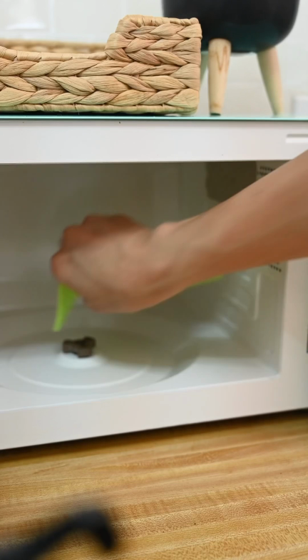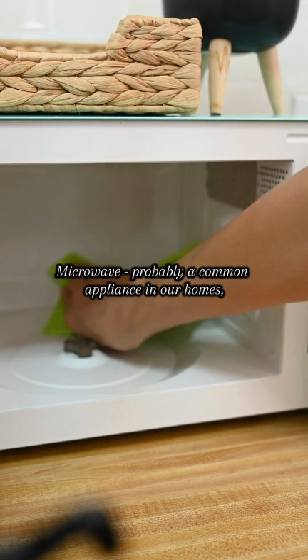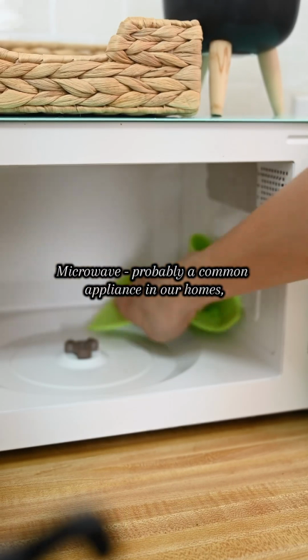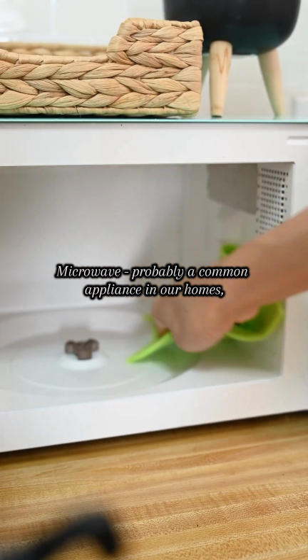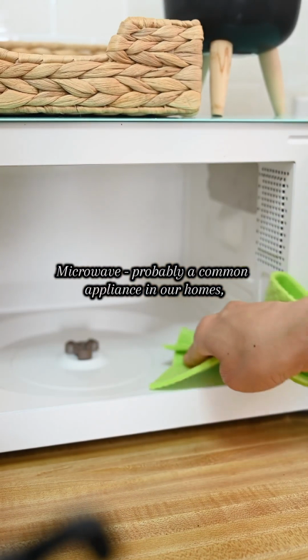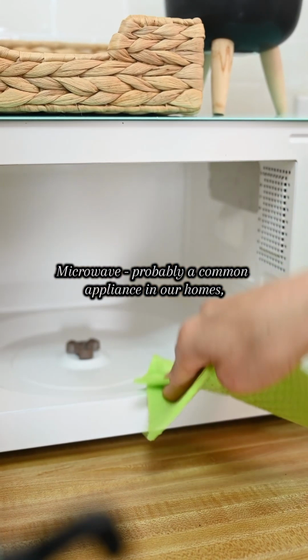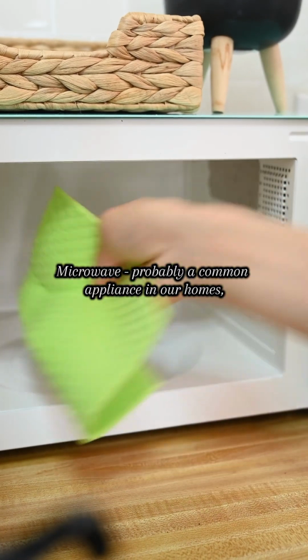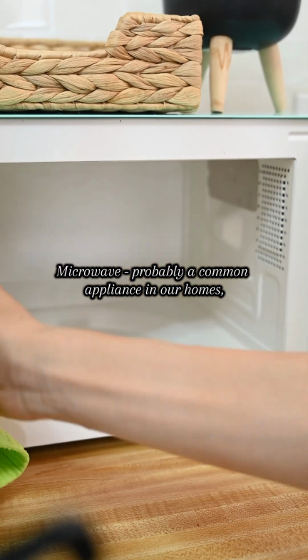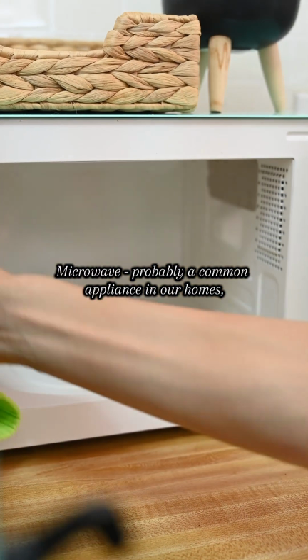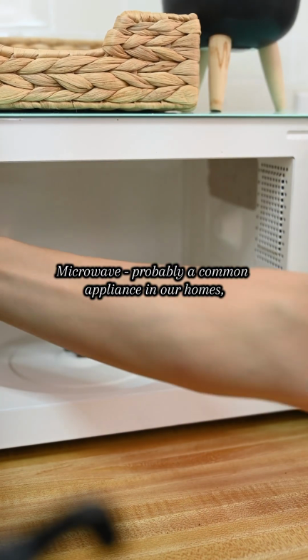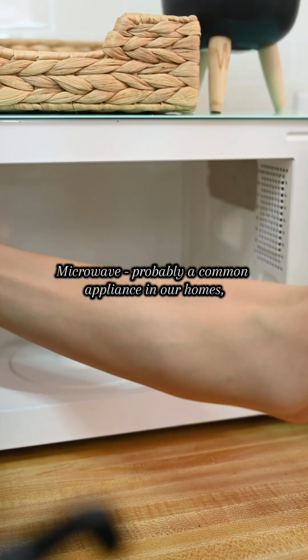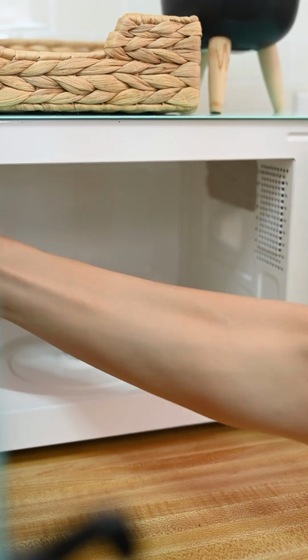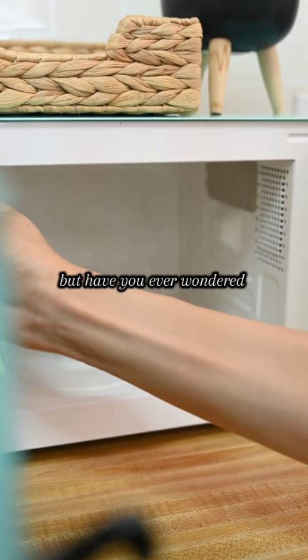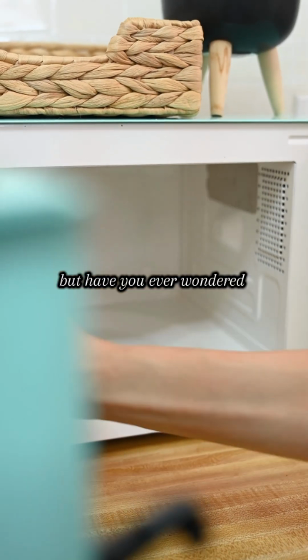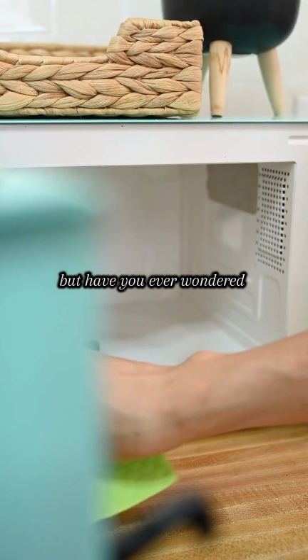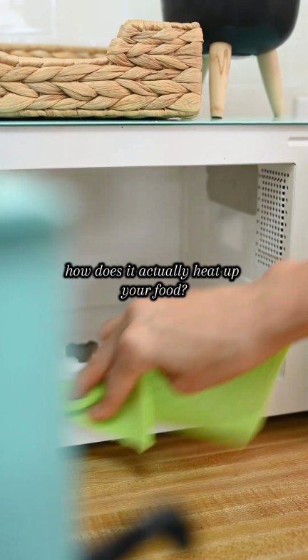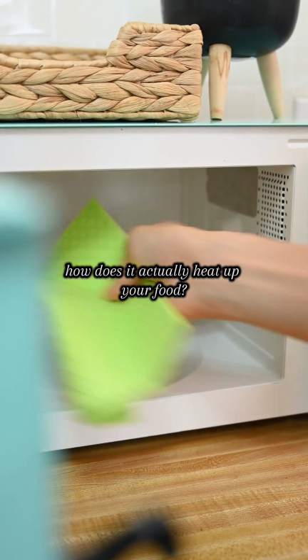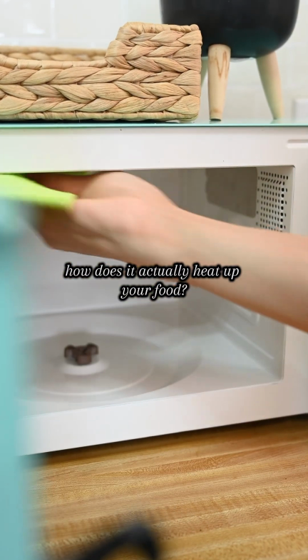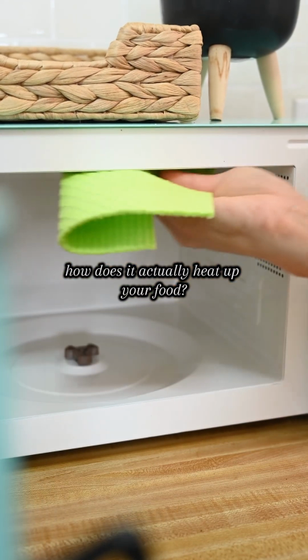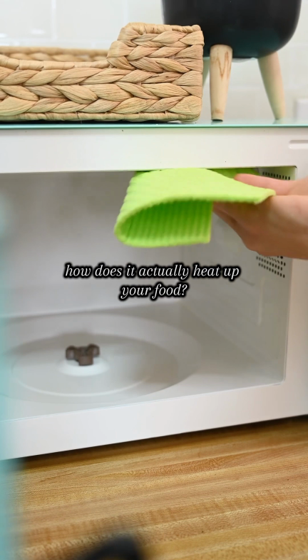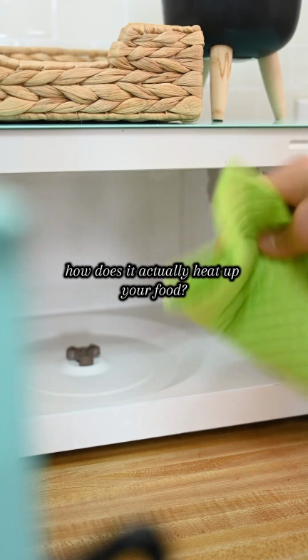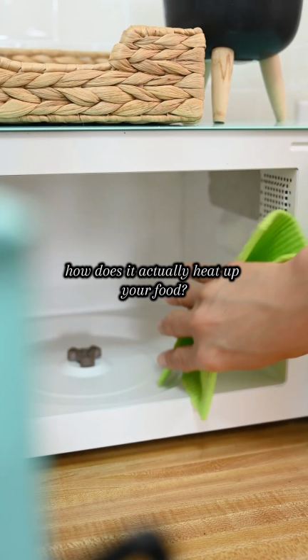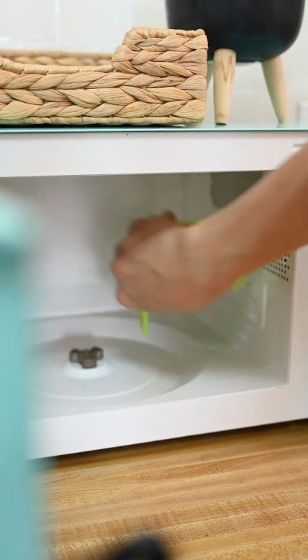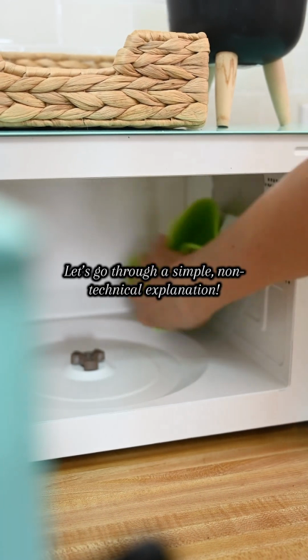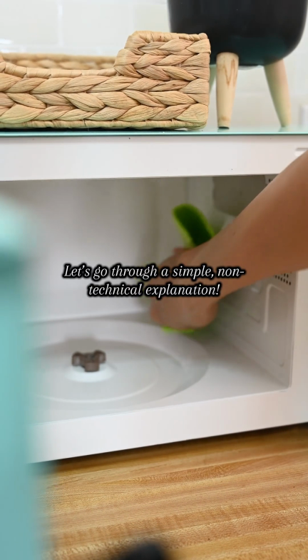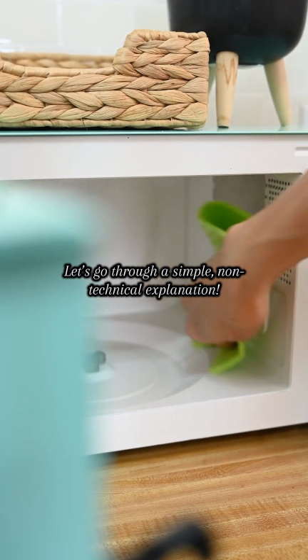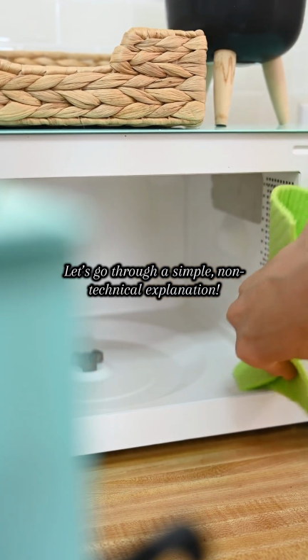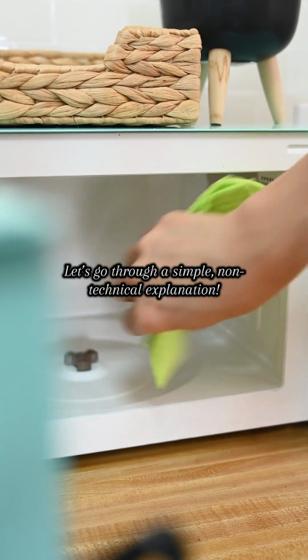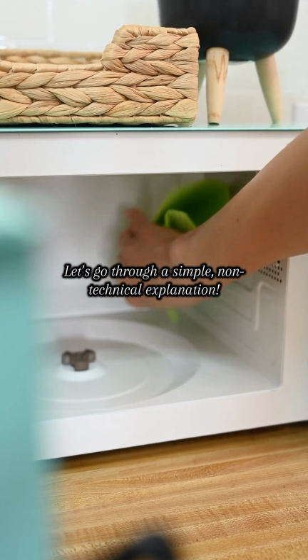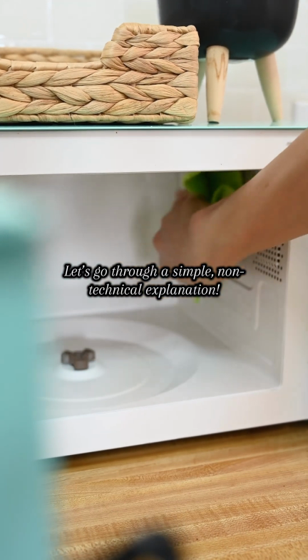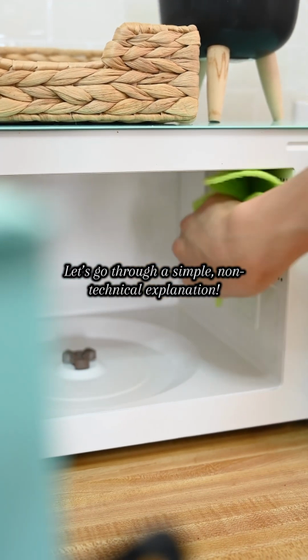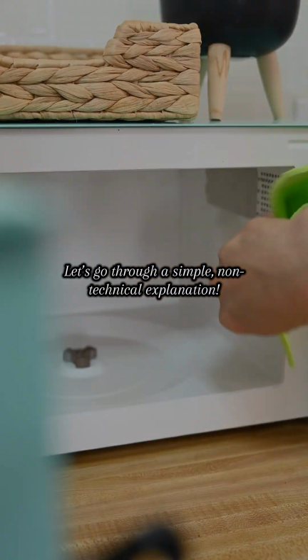Microwave — probably a common appliance in our homes. But have you ever wondered how does it actually heat up your food? Let's go through a simple, non-technical explanation.